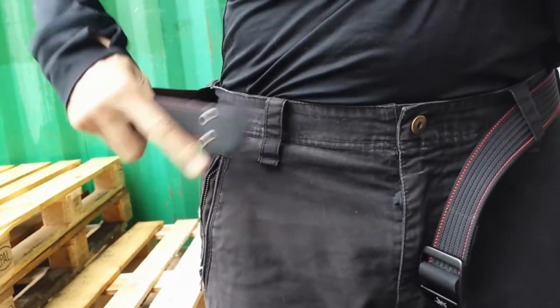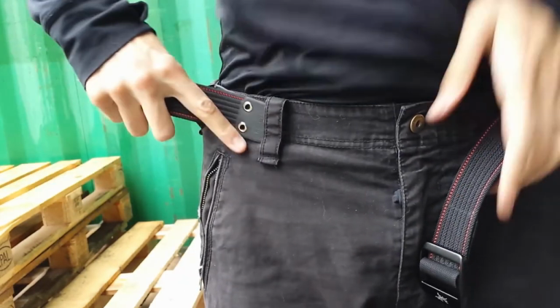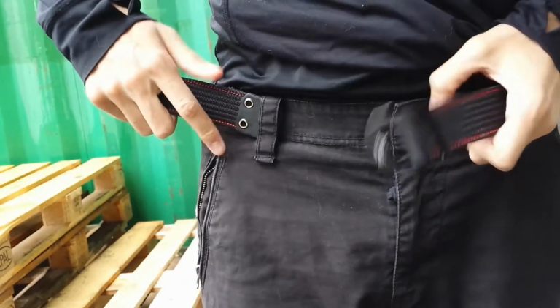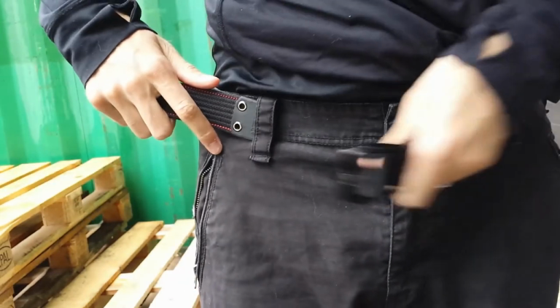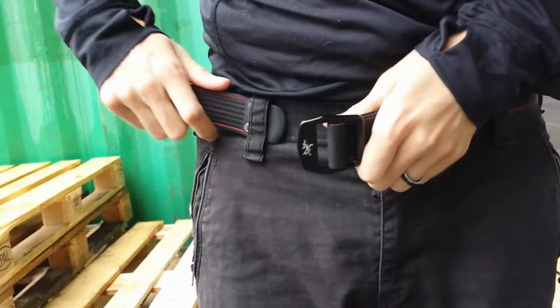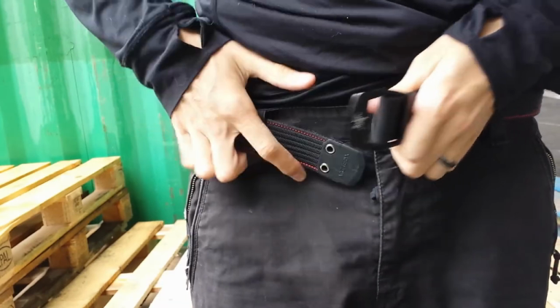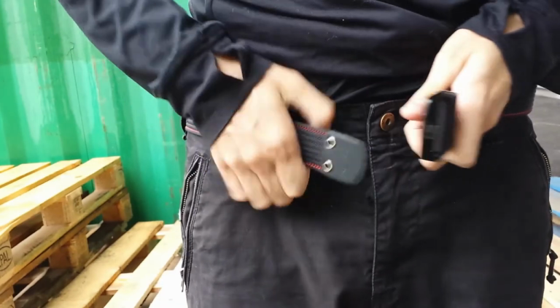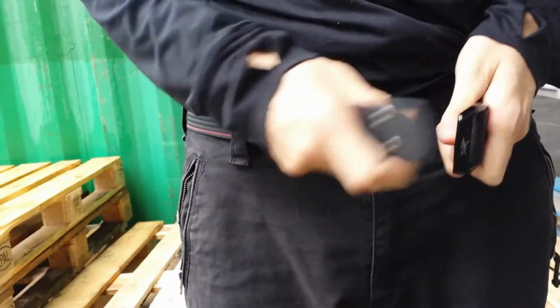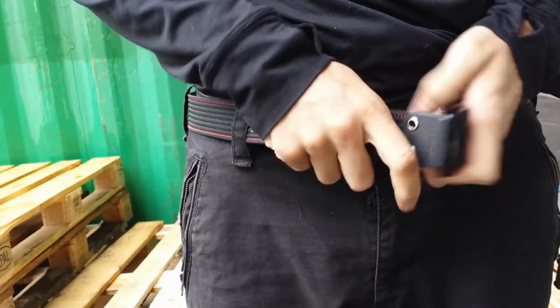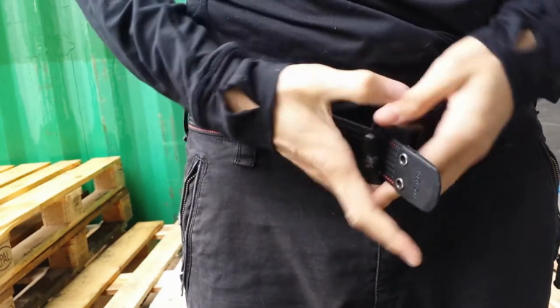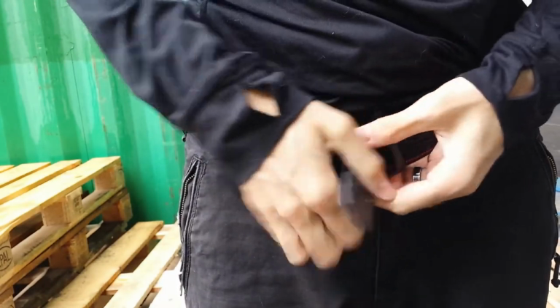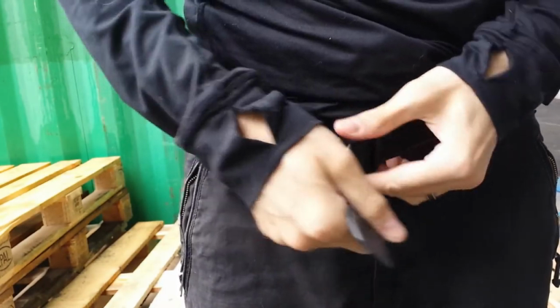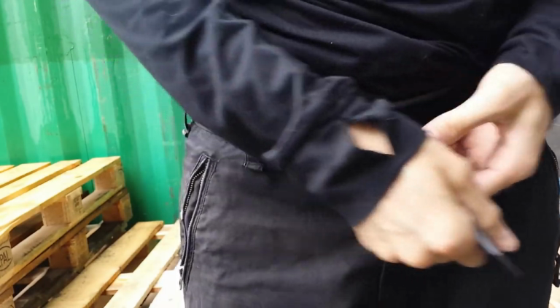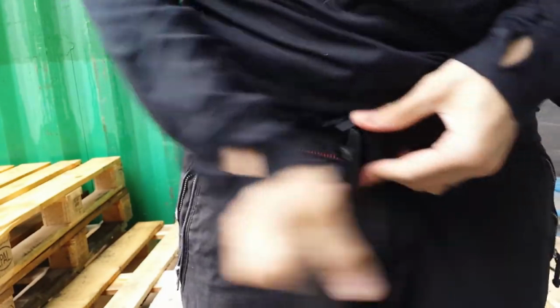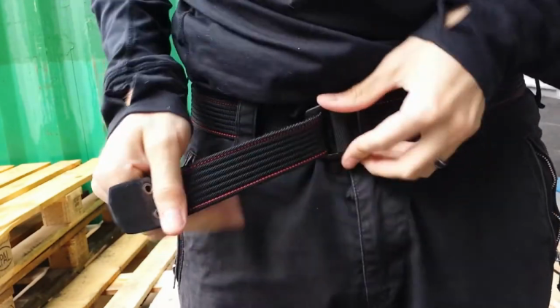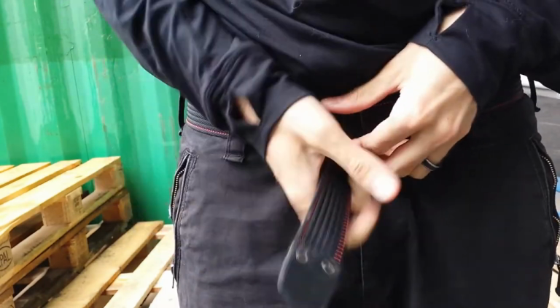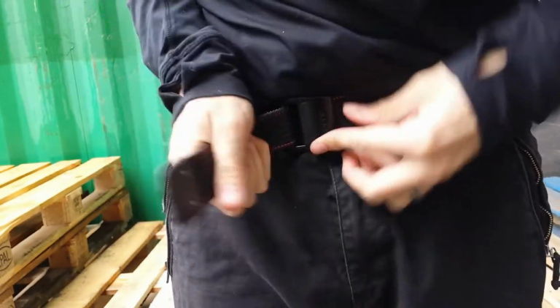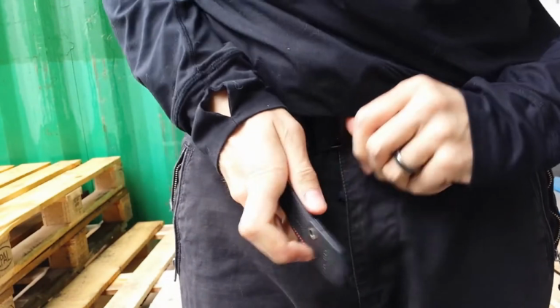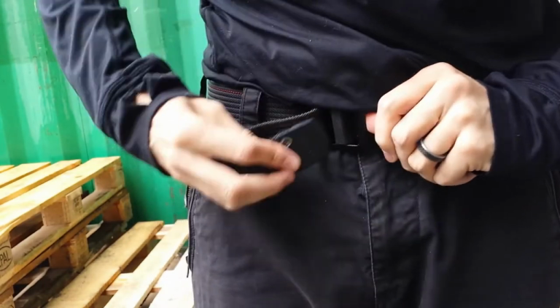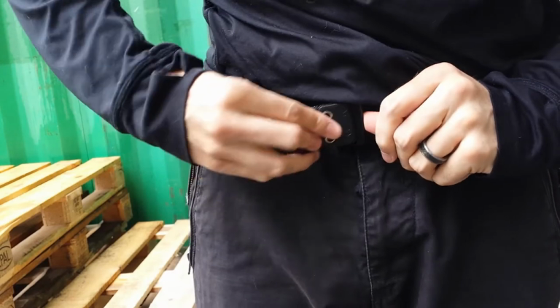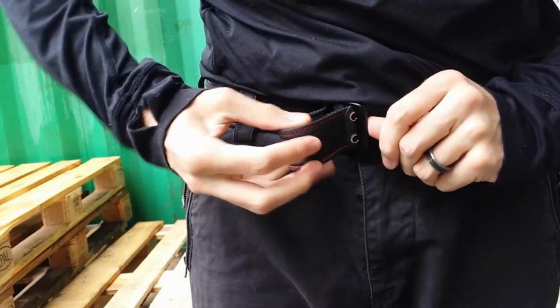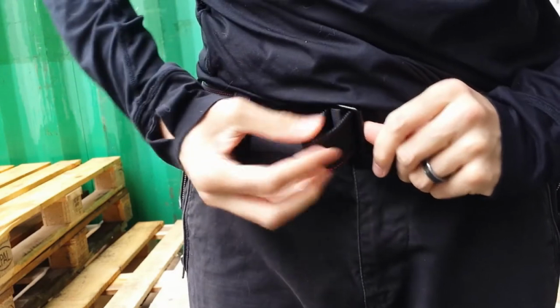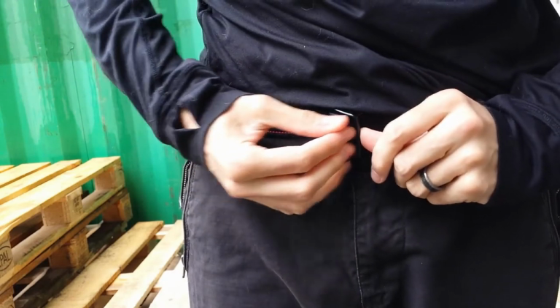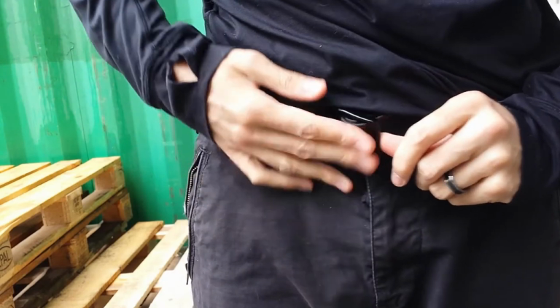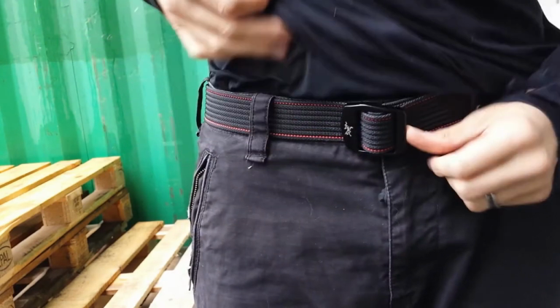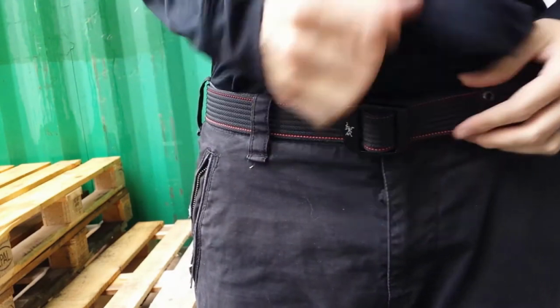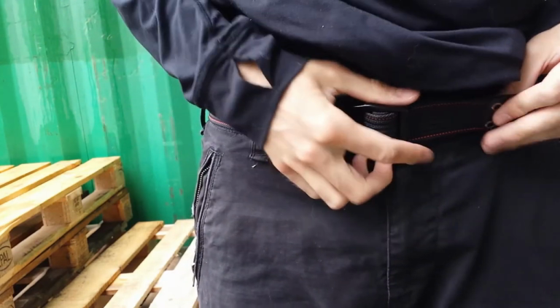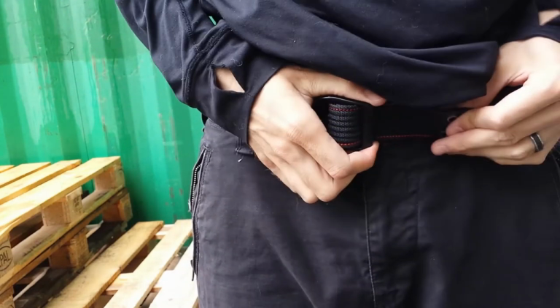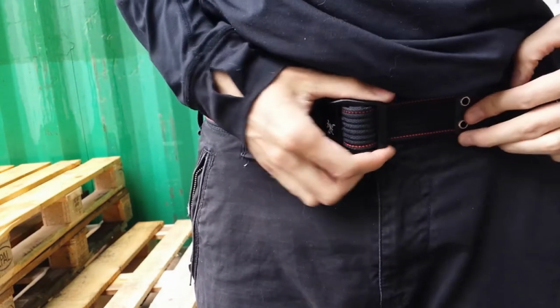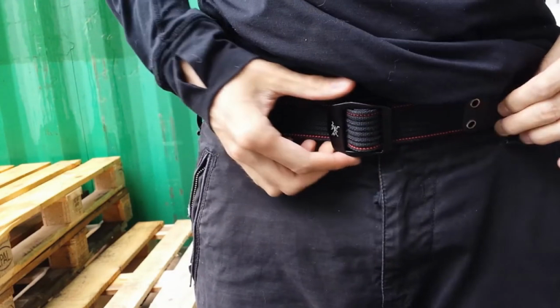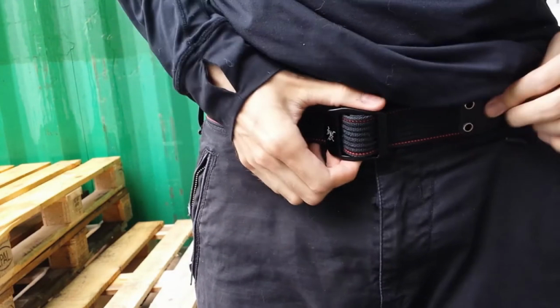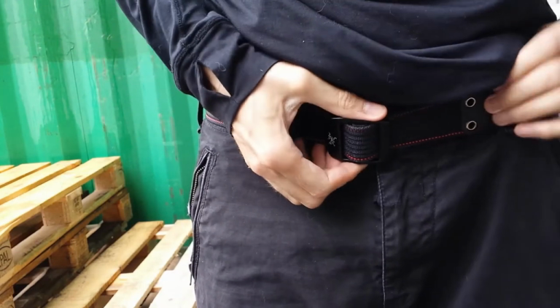Due to its construction without belt holes, this belt is micro-adjustable so you can adjust it in every way you want and you don't have to be stuck between two belt holes.